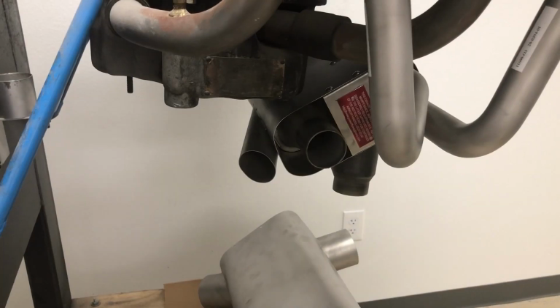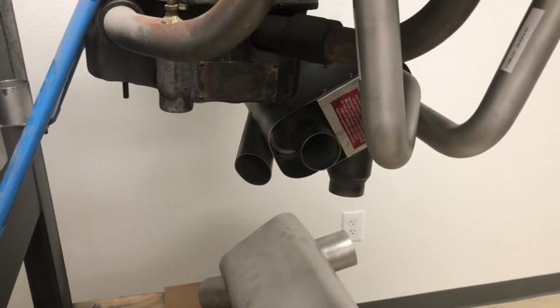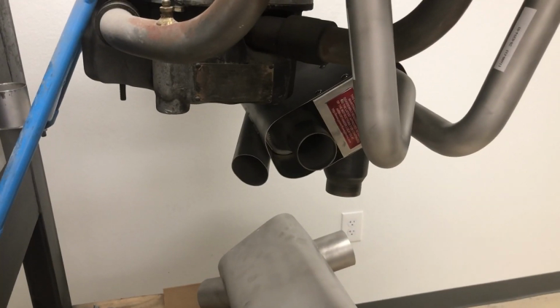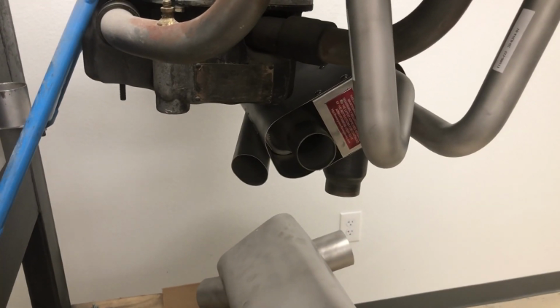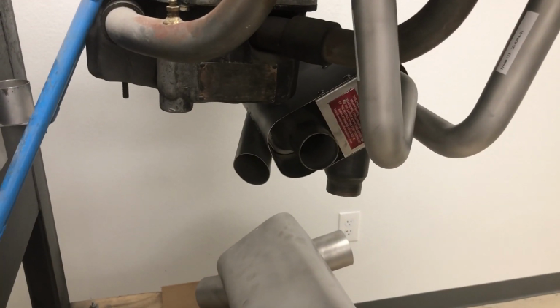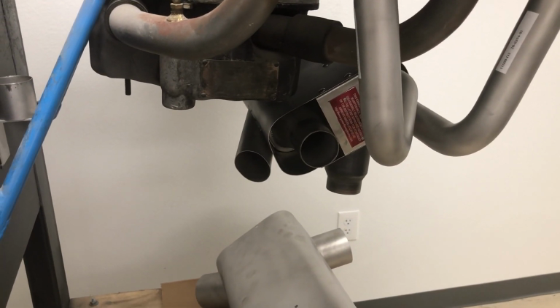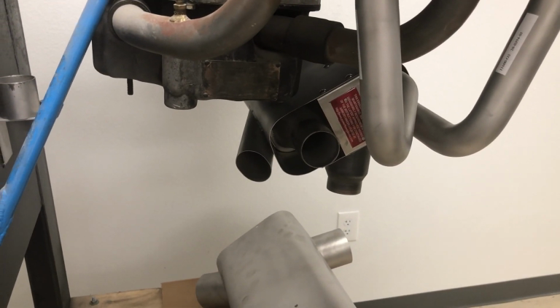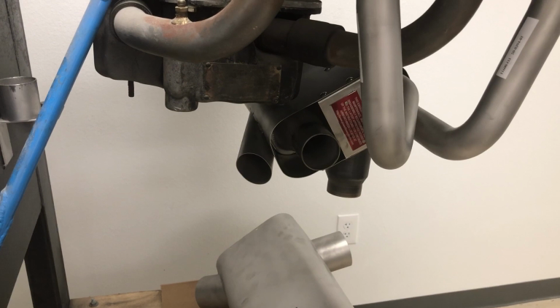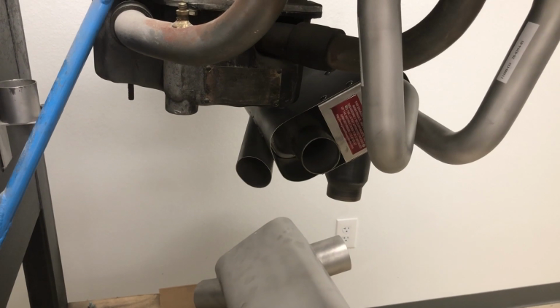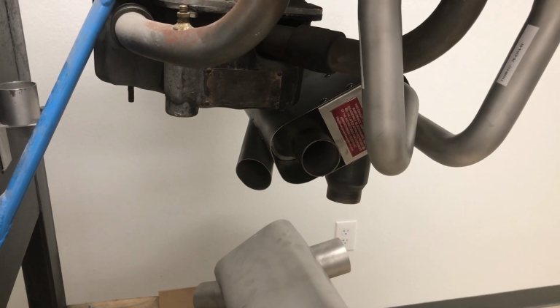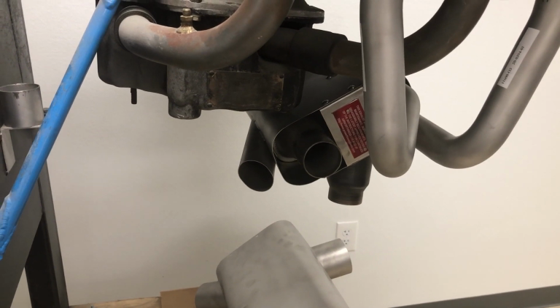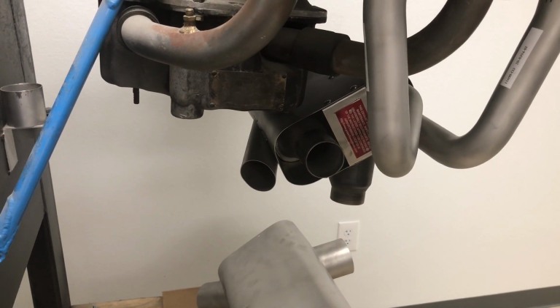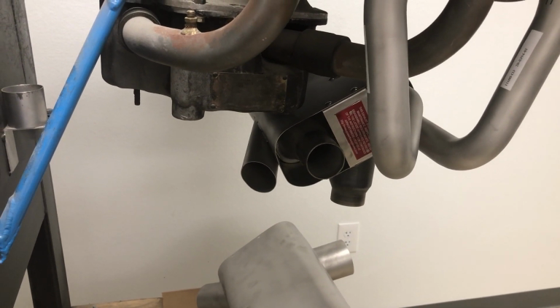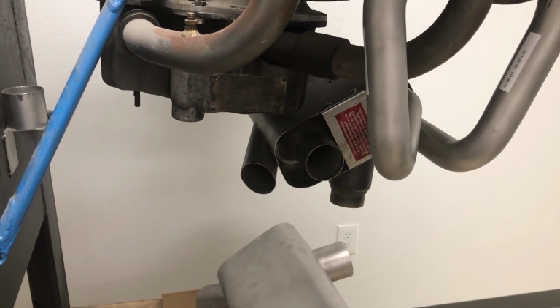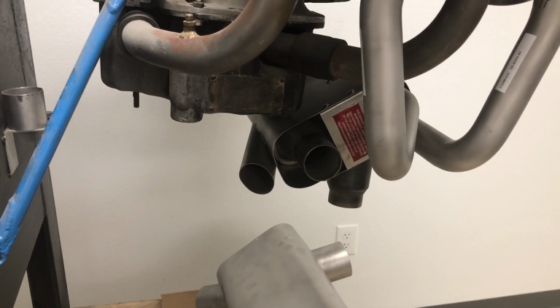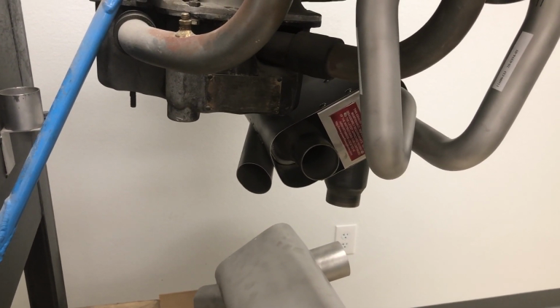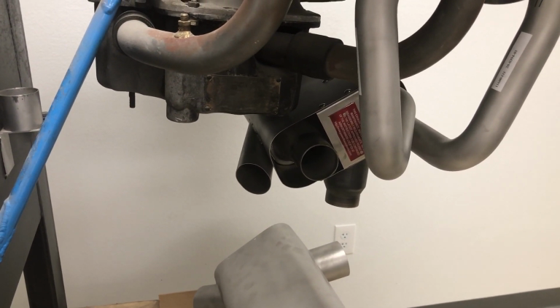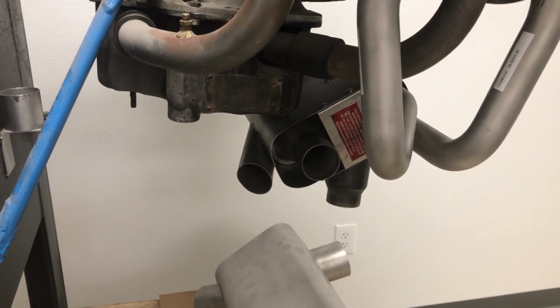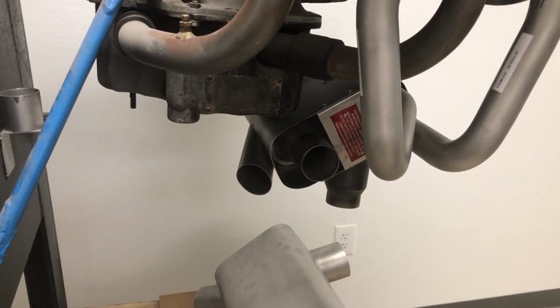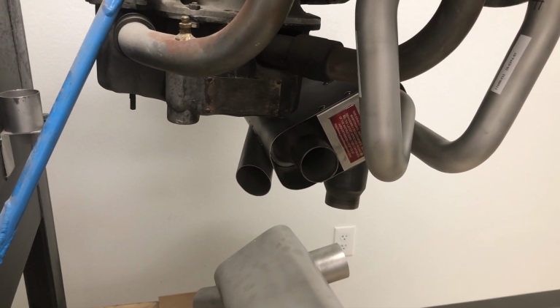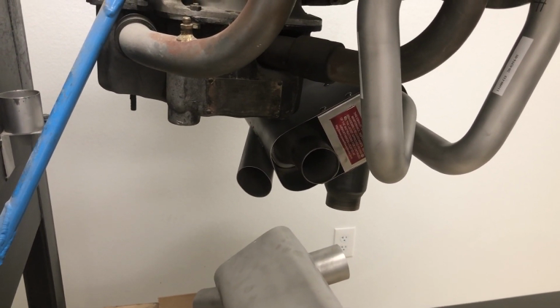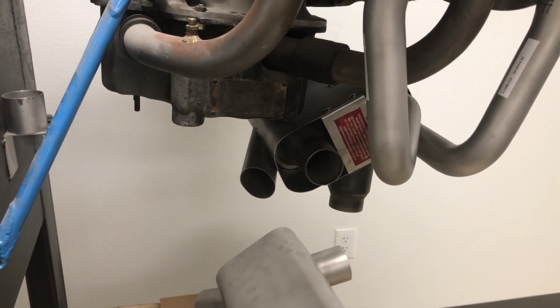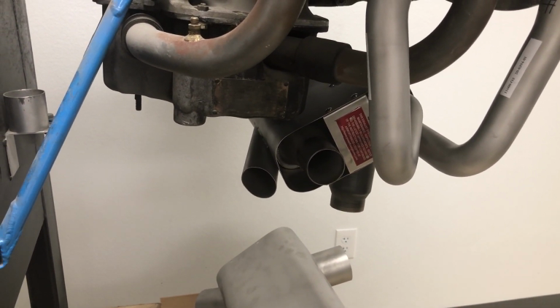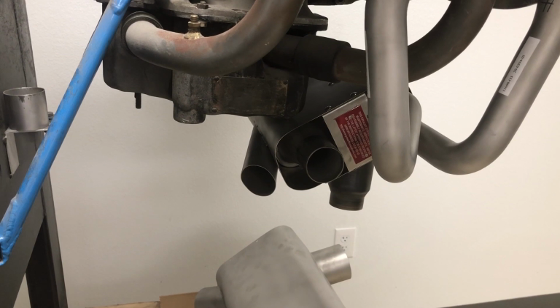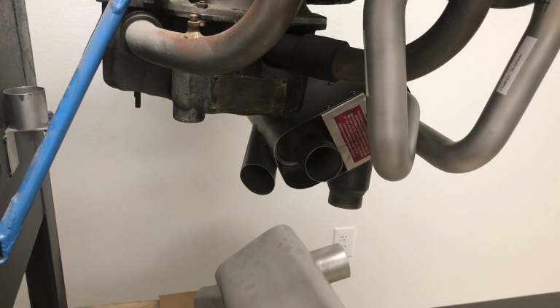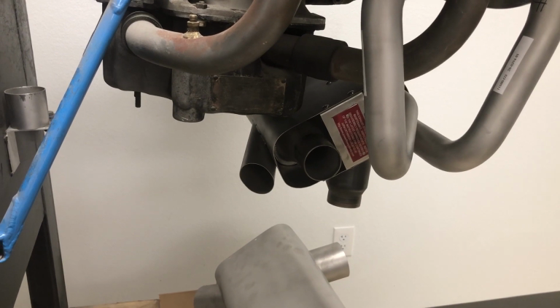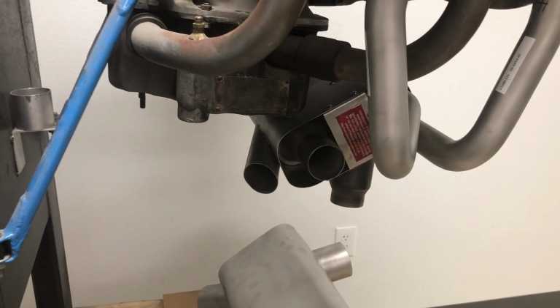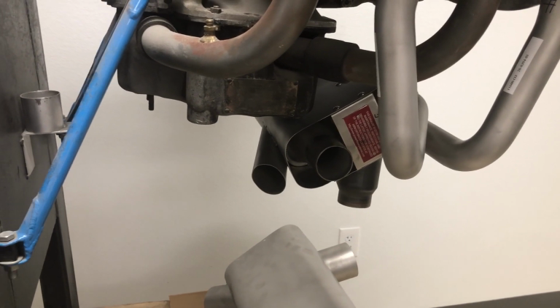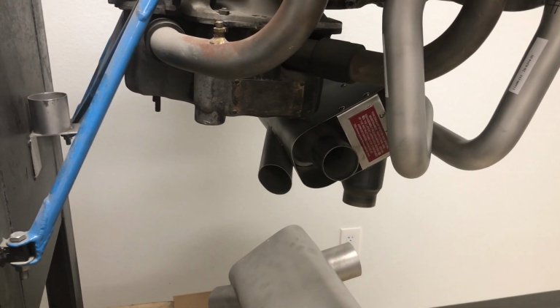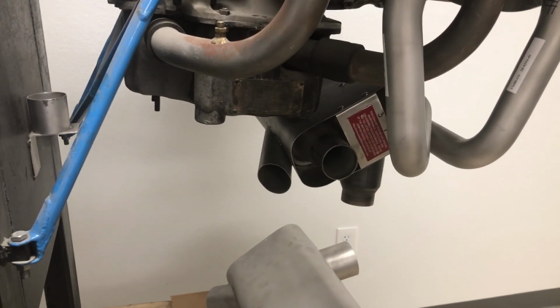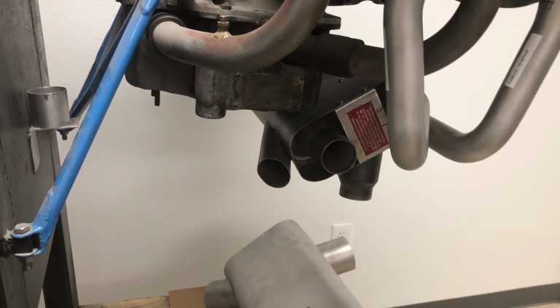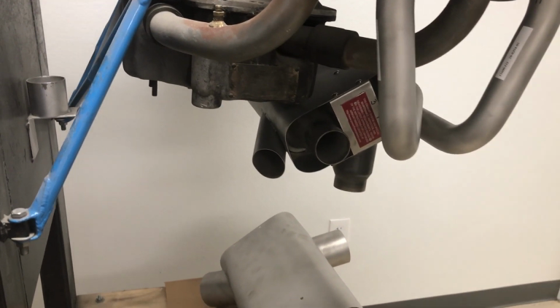This is the new improvement for the power flow exhaust system for Cessna 172s and Cessna 175s with Lycoming O-320 or O-360 conversions.